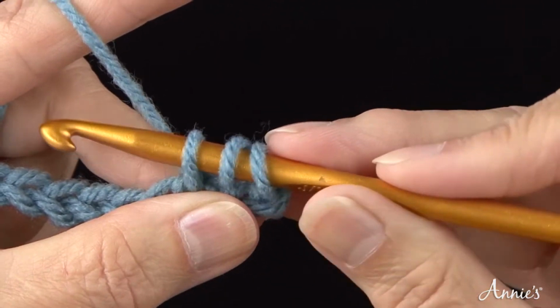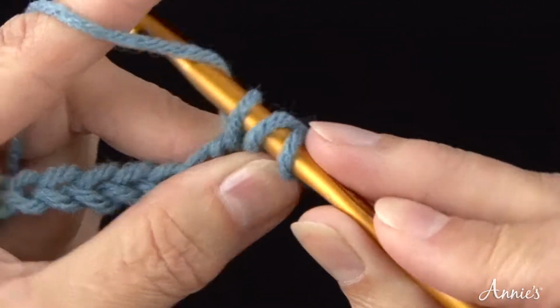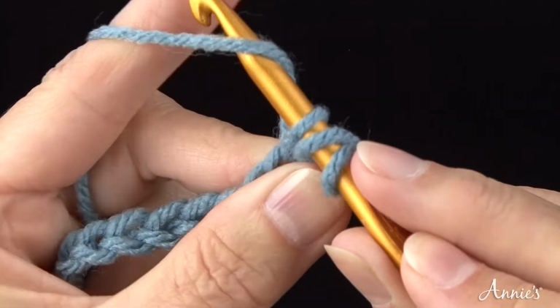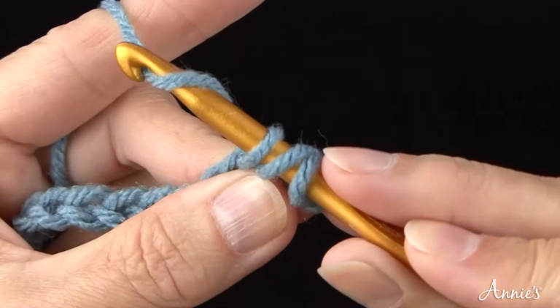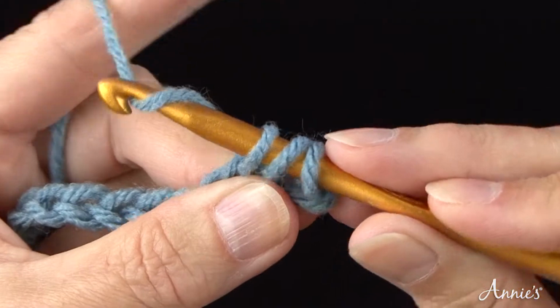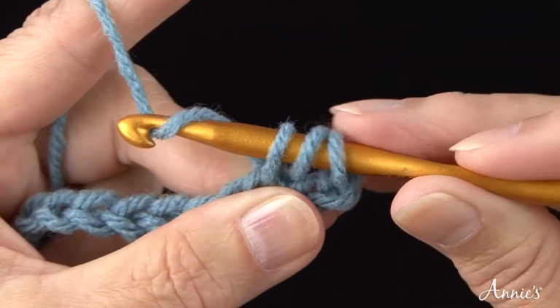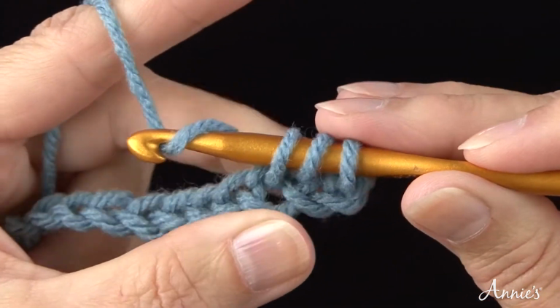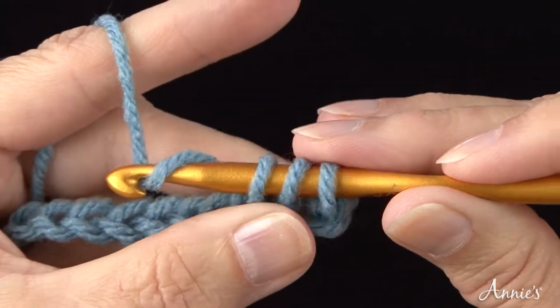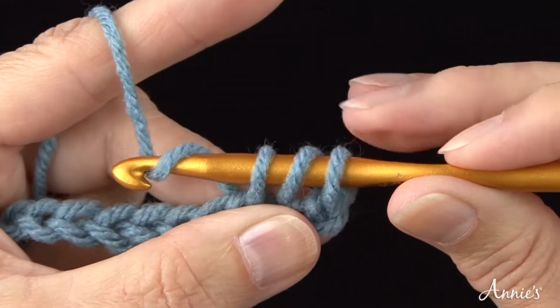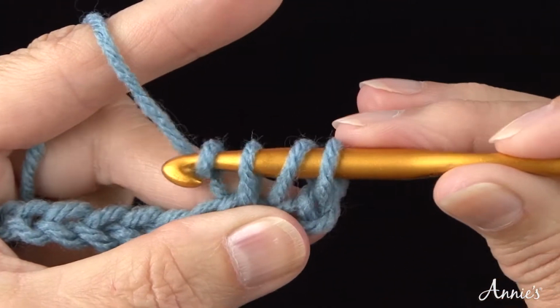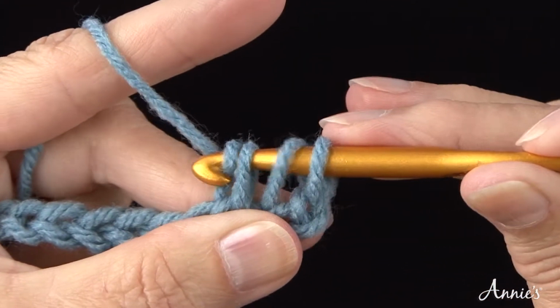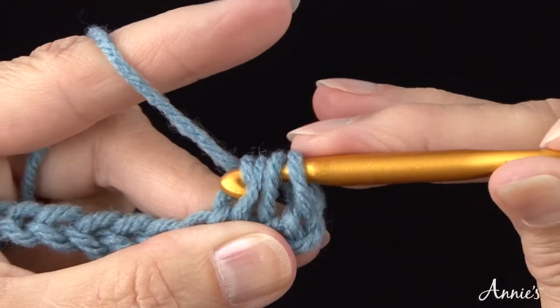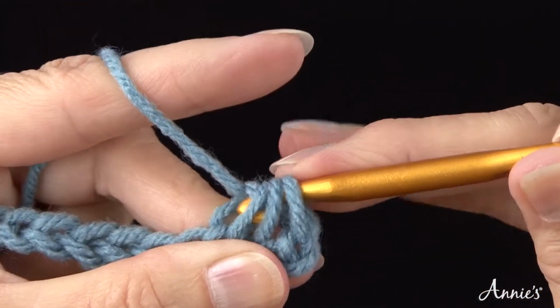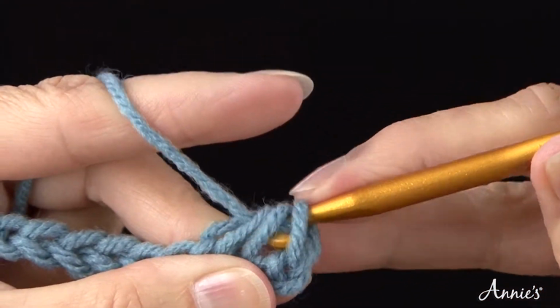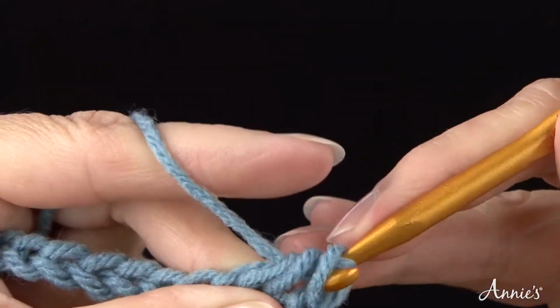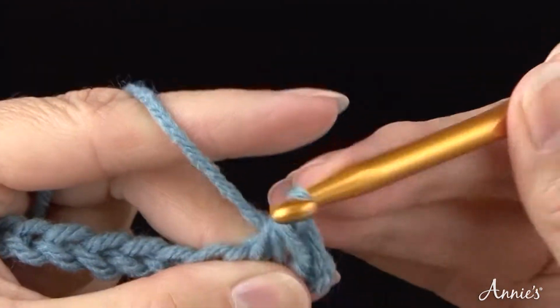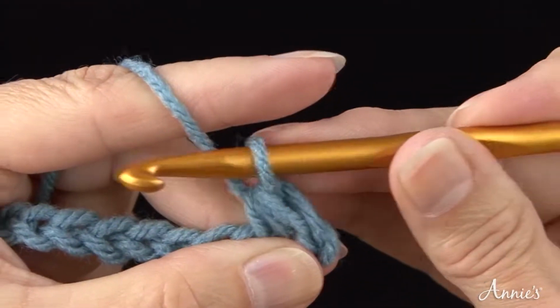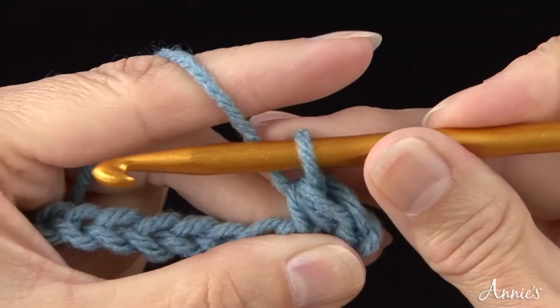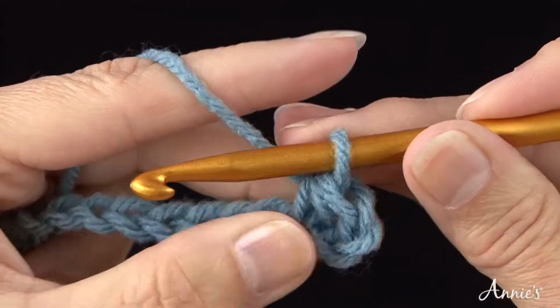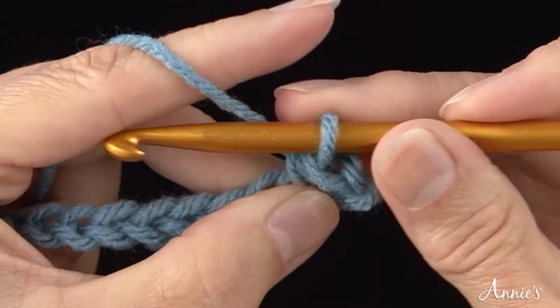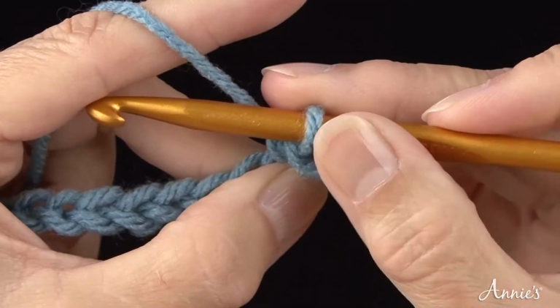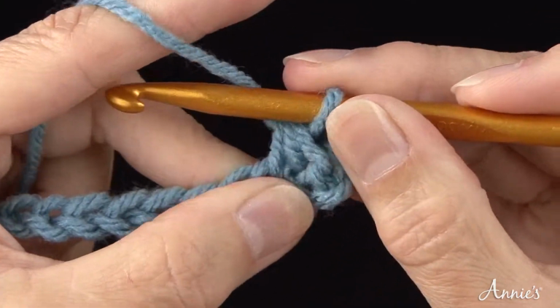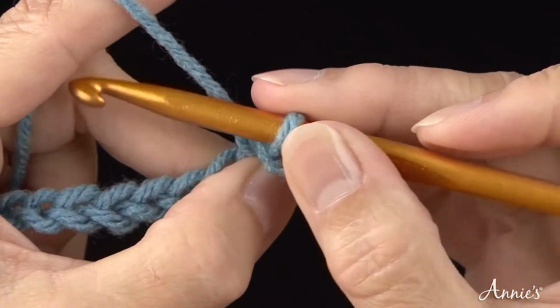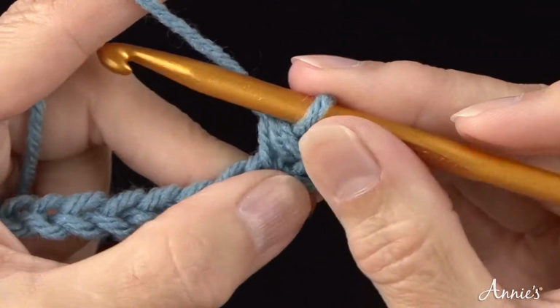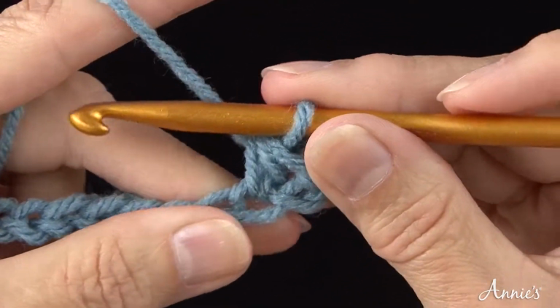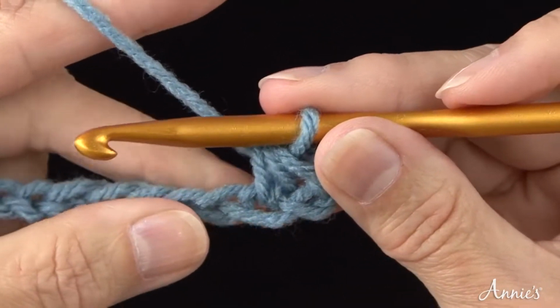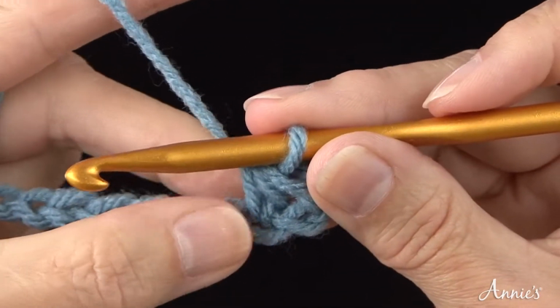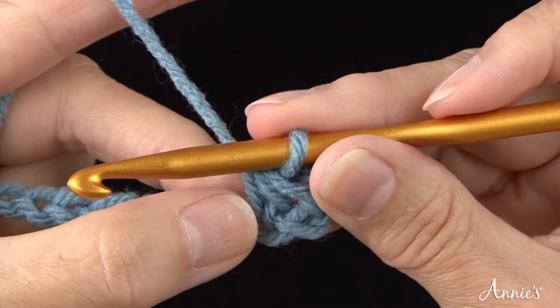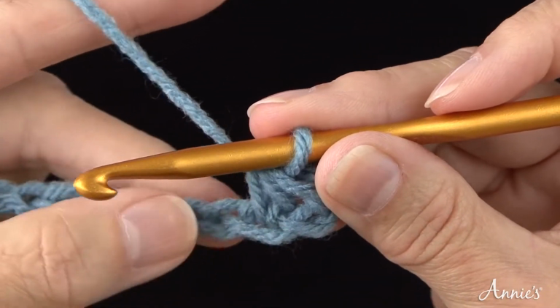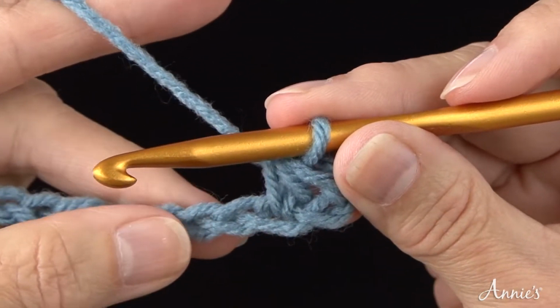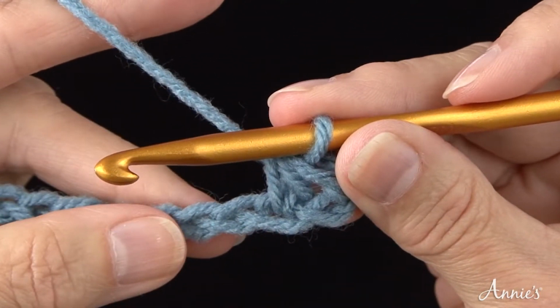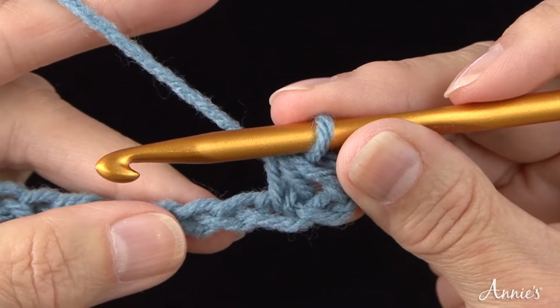Step 3. Bring the yarn over the crochet hook and draw it through all three loops on the hook in one motion. You have completed one half double crochet. One loop remains on the hook.